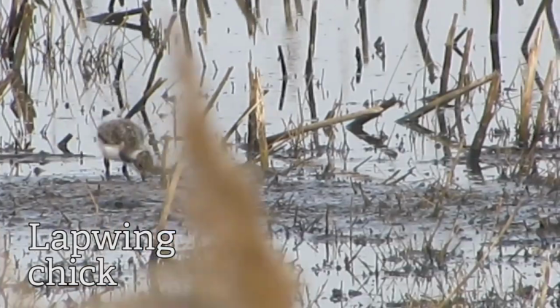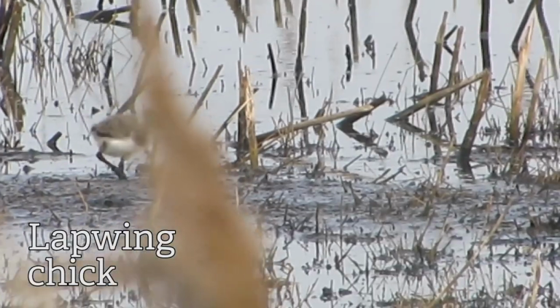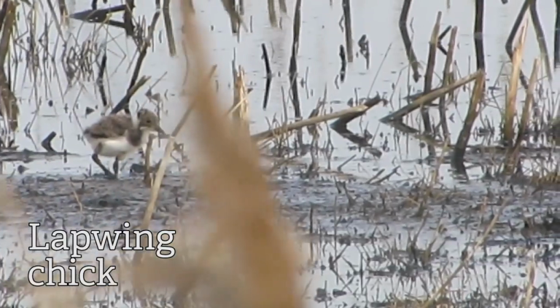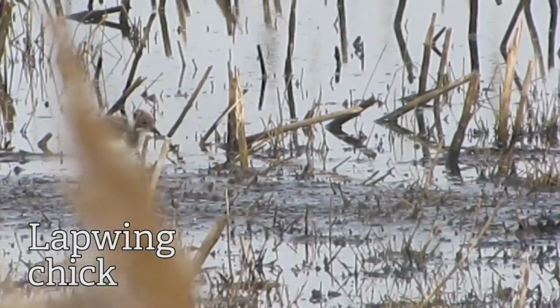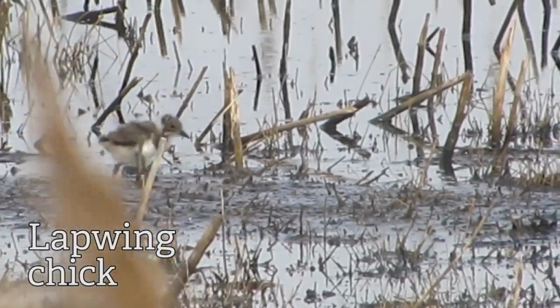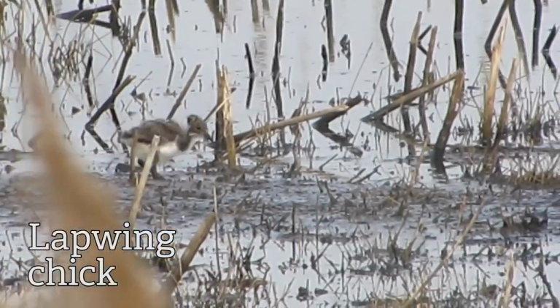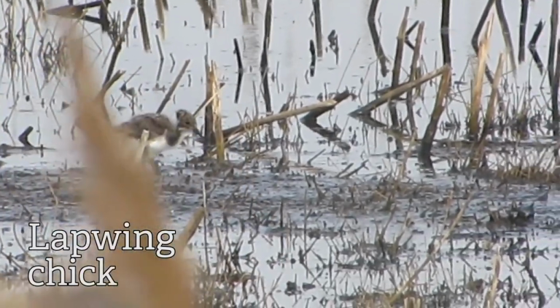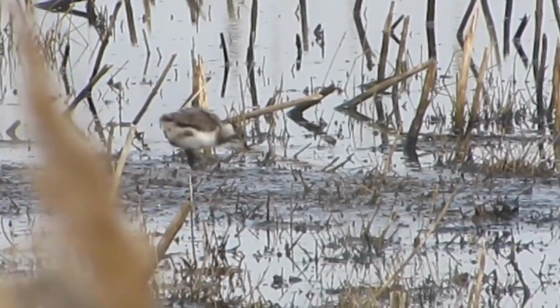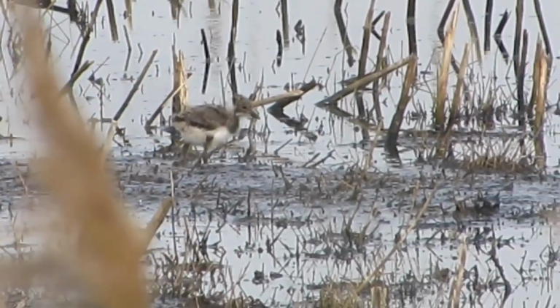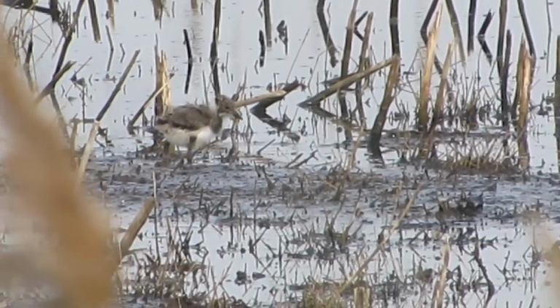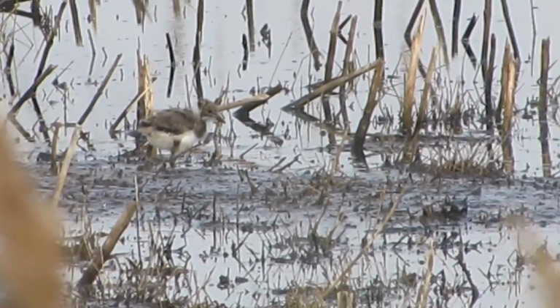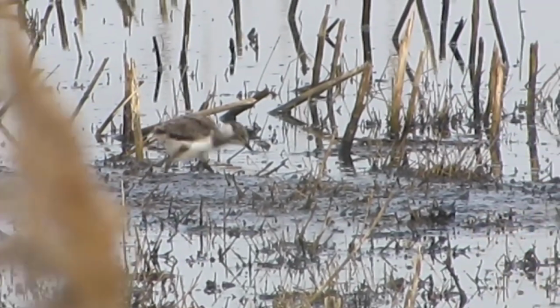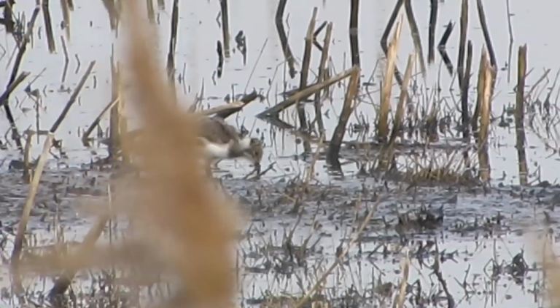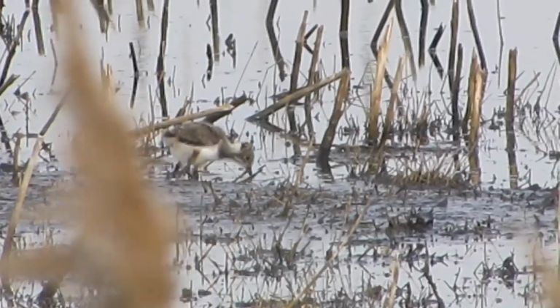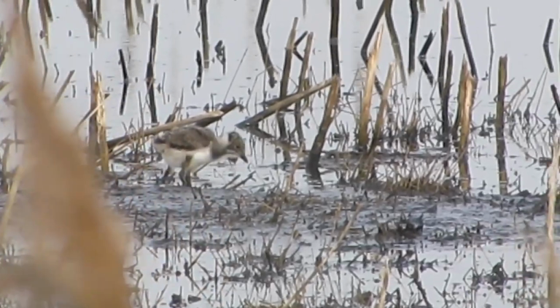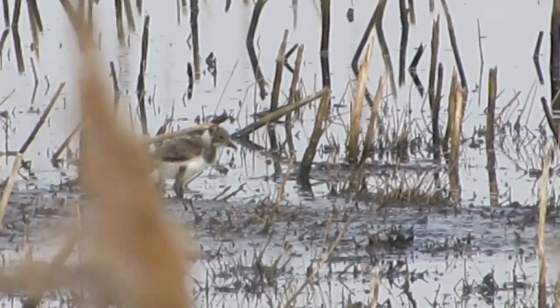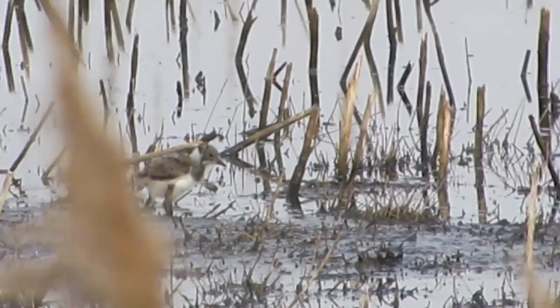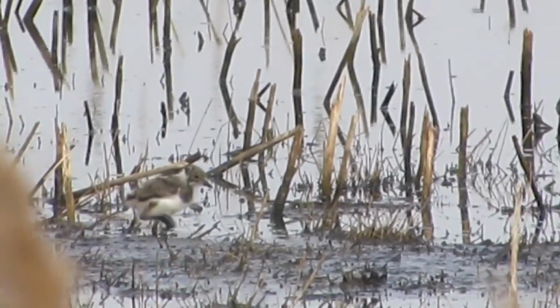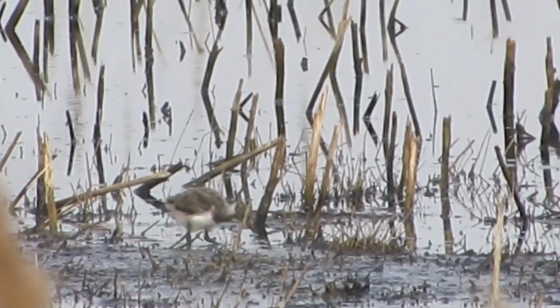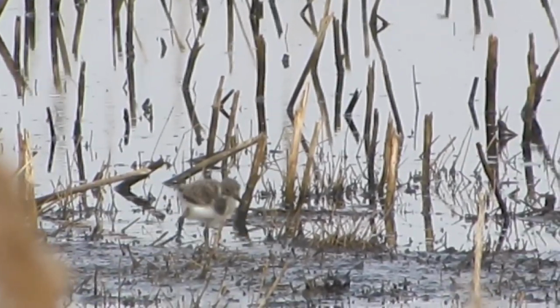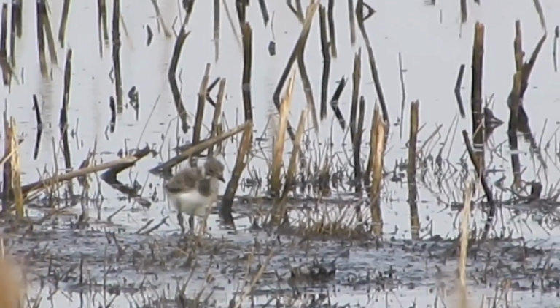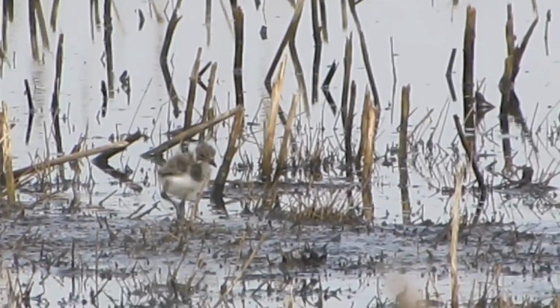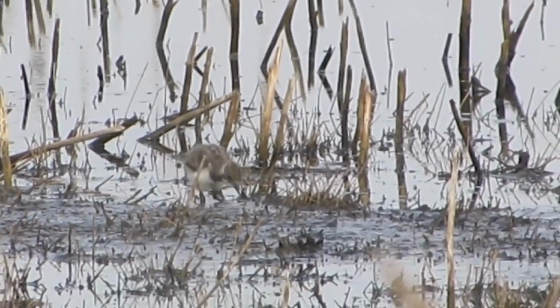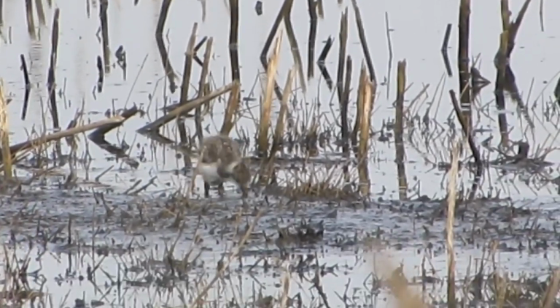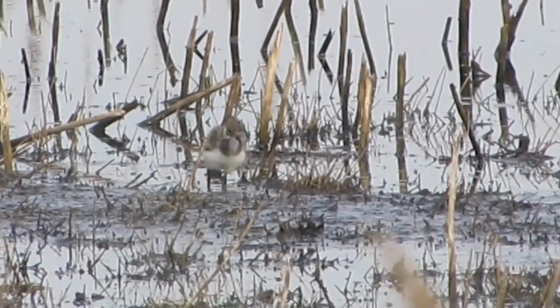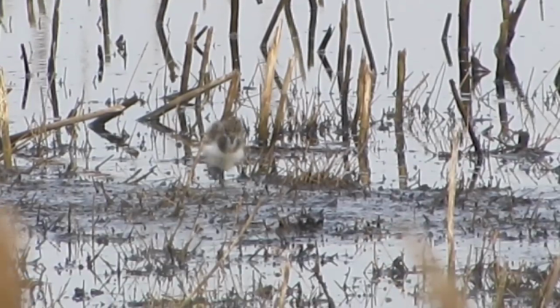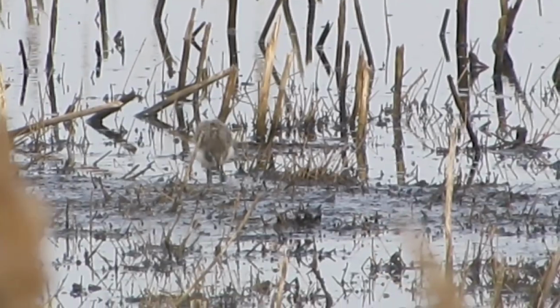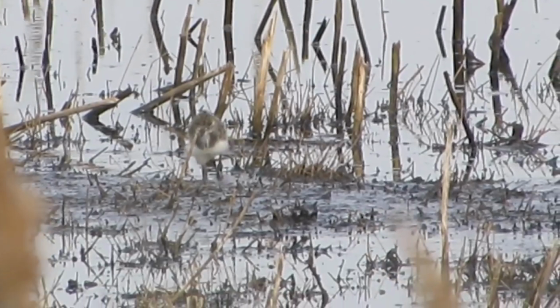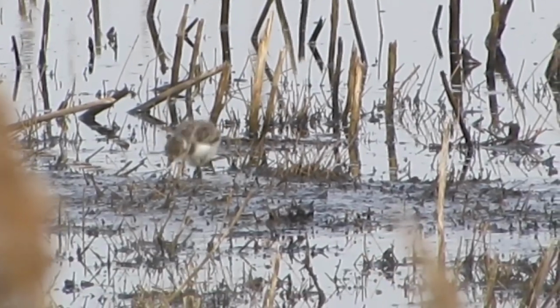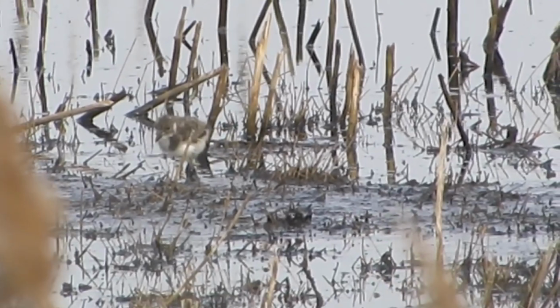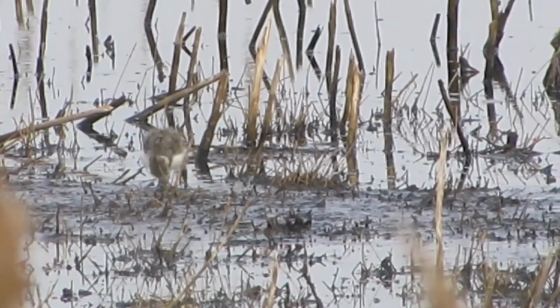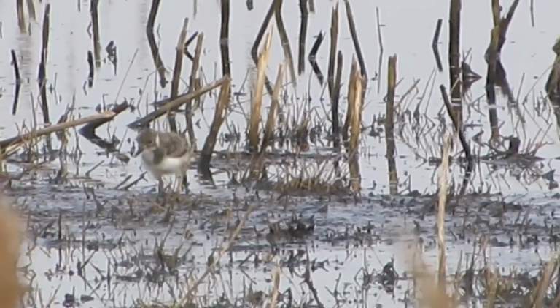Lapwing chicks, pretty much straight out of the egg, are almost ready to run around, and they very quickly move away from the nest into longer vegetation where they can hide. There are some gorgeous chicks out there today — like two little cotton wool buds with really long legs.